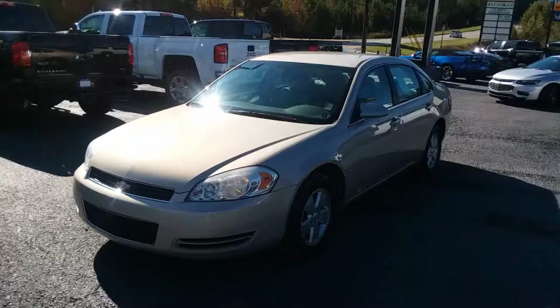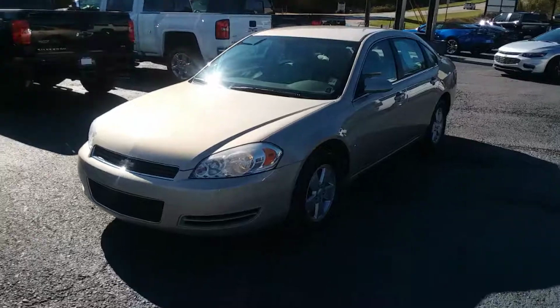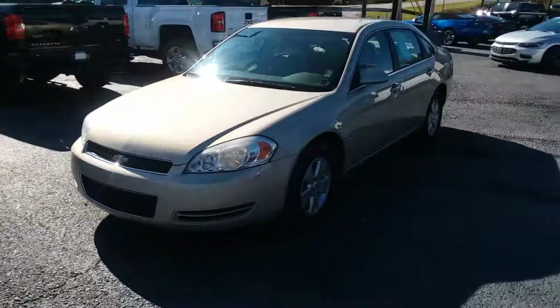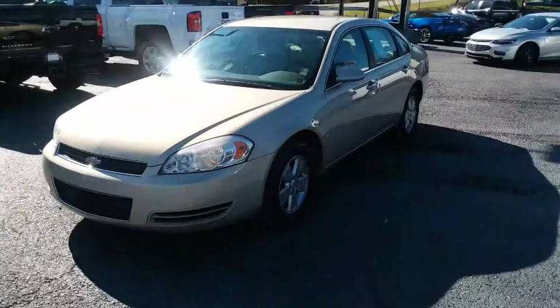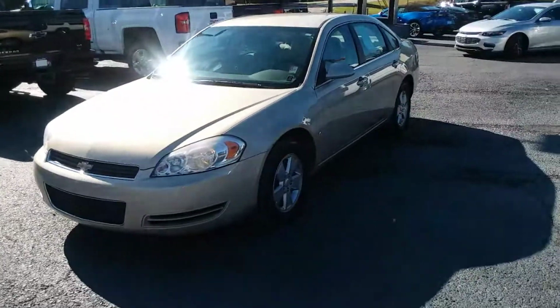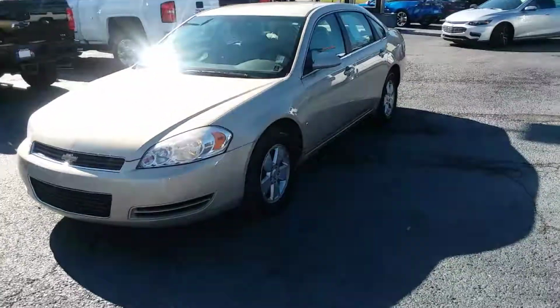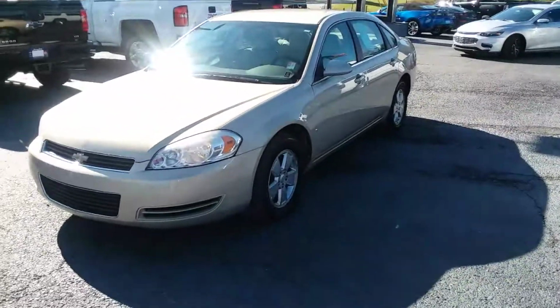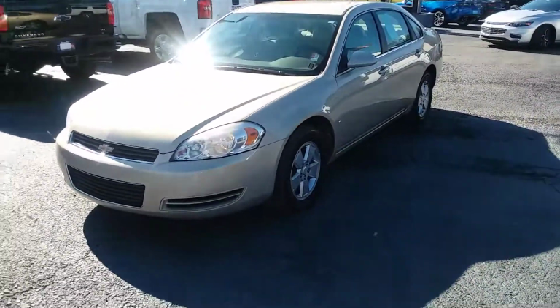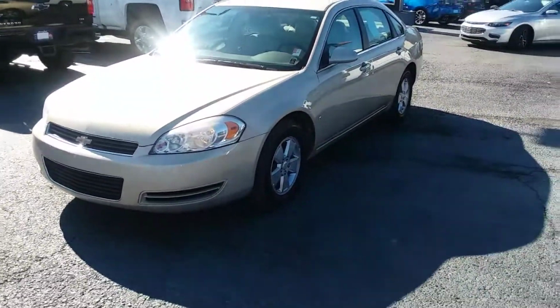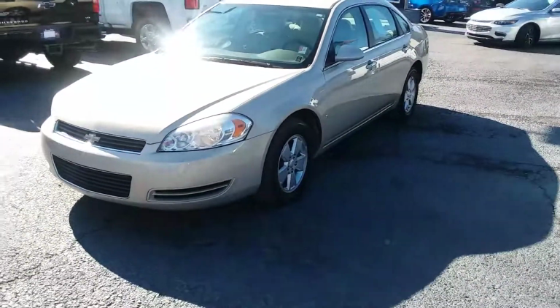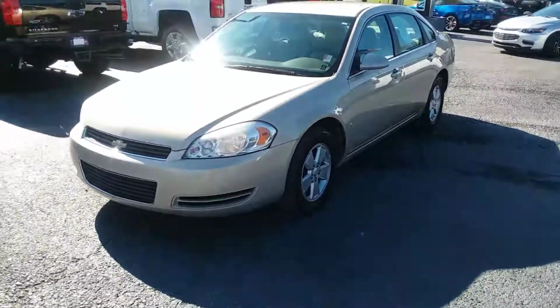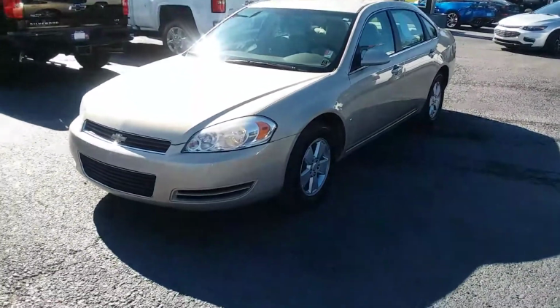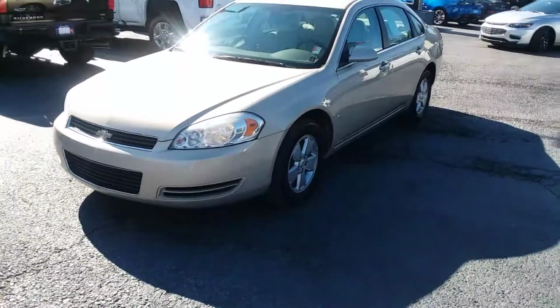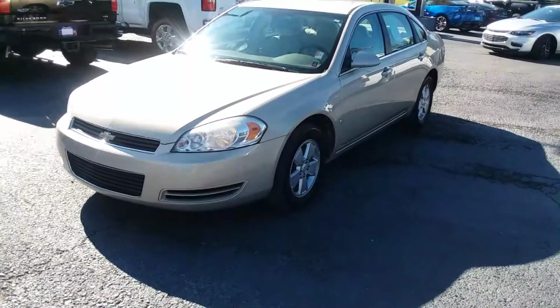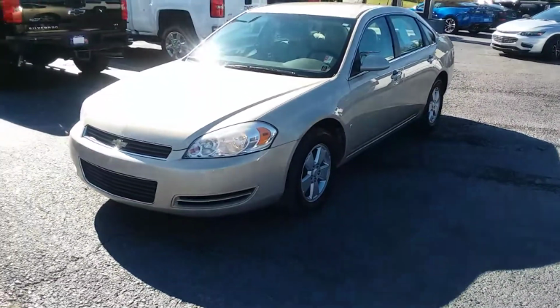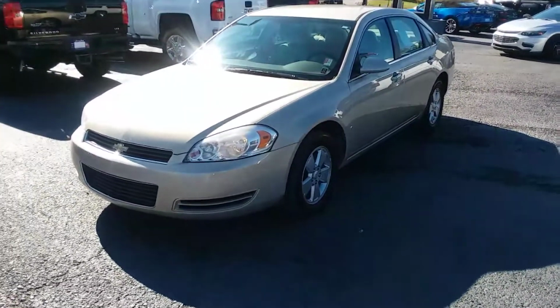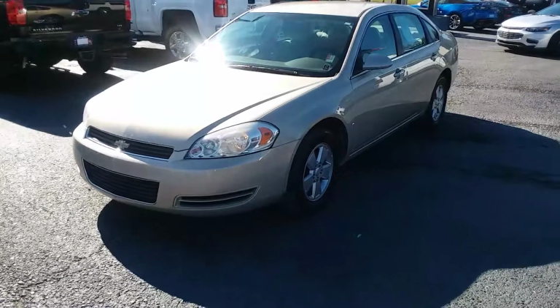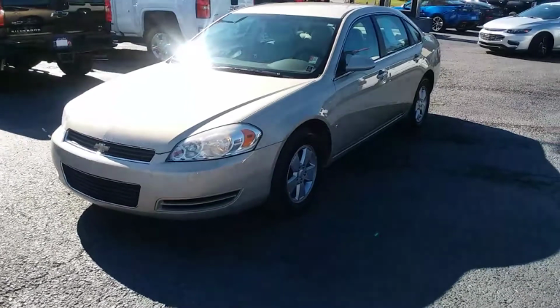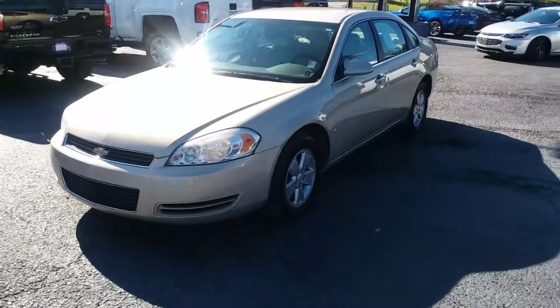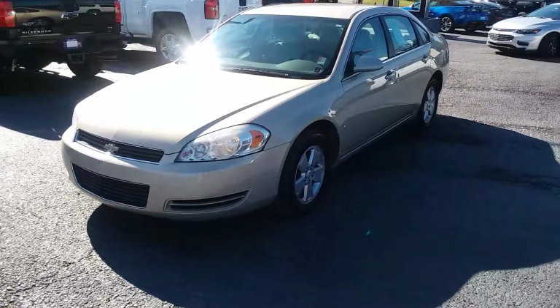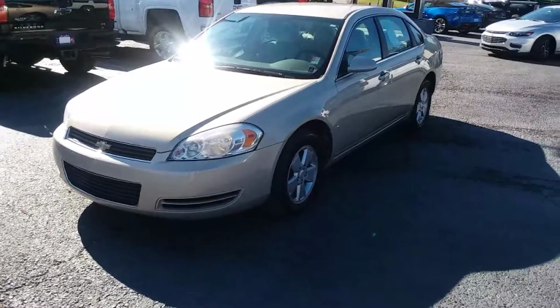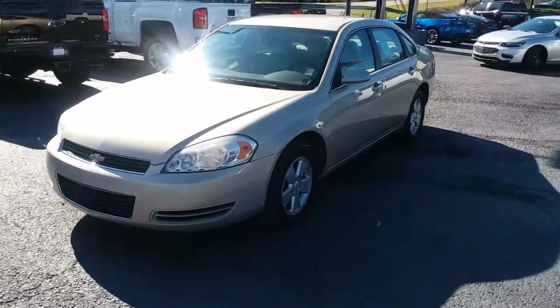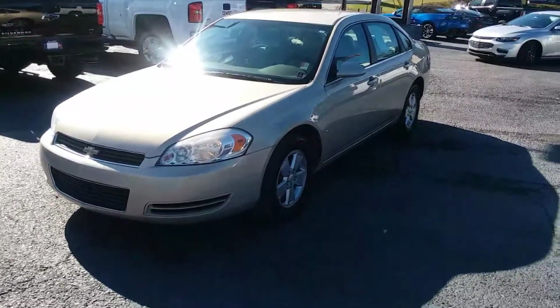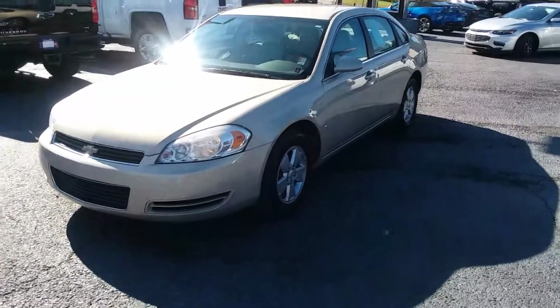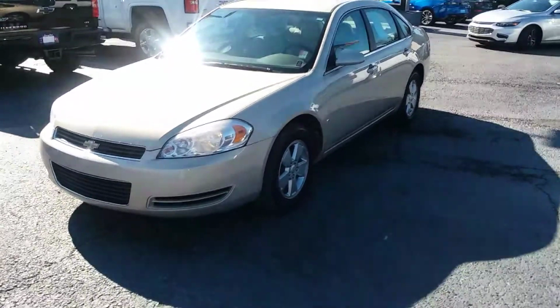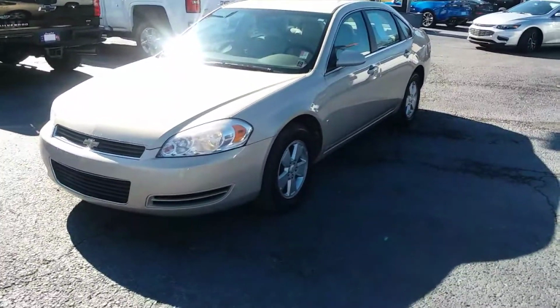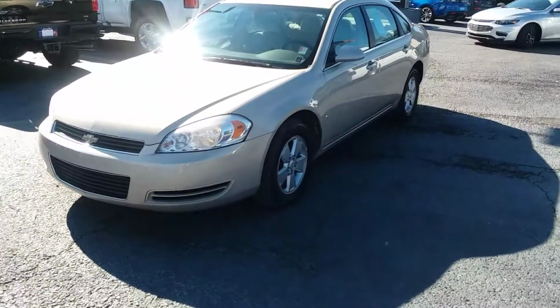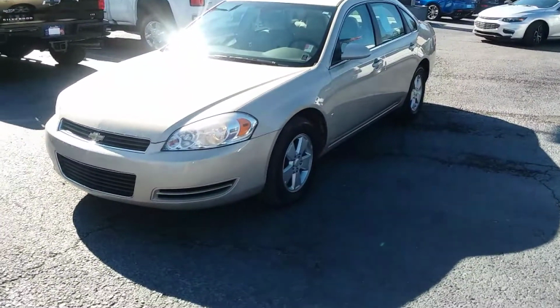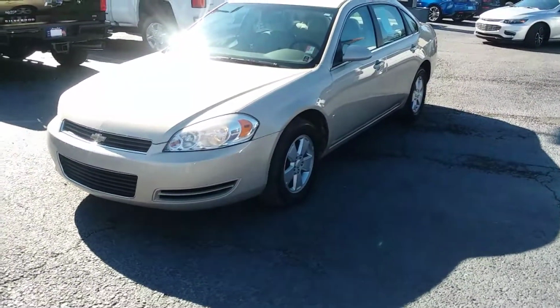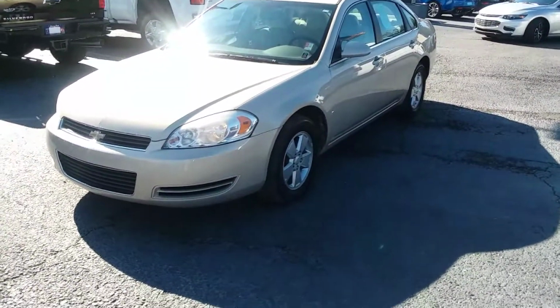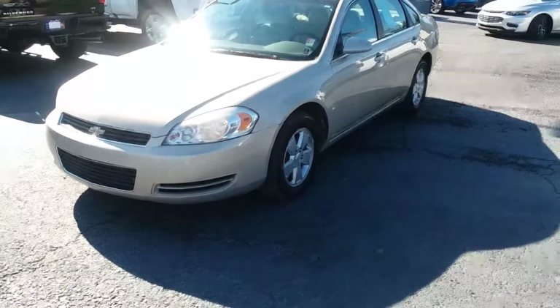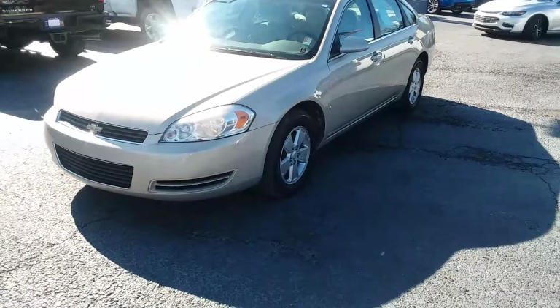How you doing? This is Randy Wright from Jimmy Britt Chevrolet. What I'm going to do, Teresa, I'm going to send you a quick video of this 2008 Chevrolet Impala.